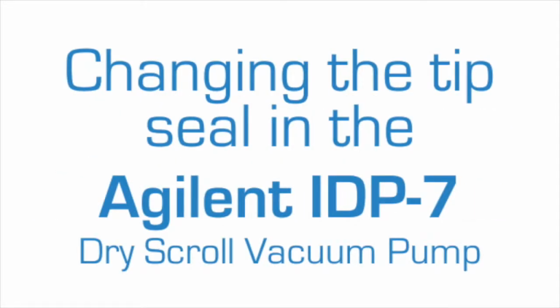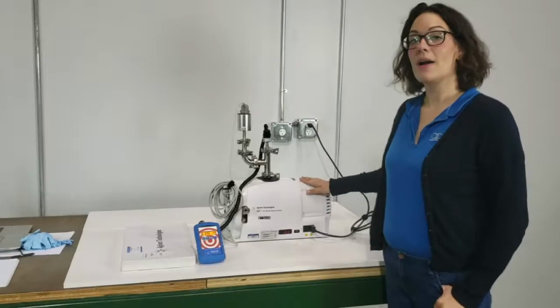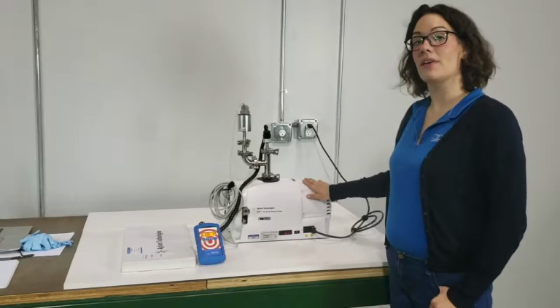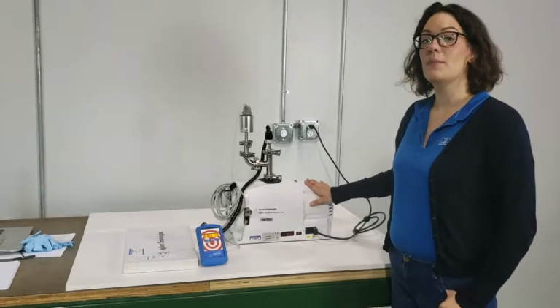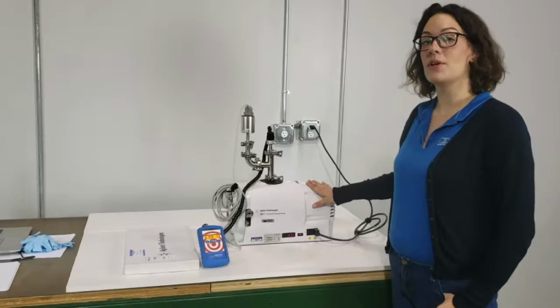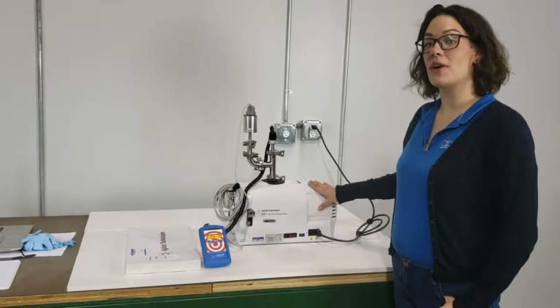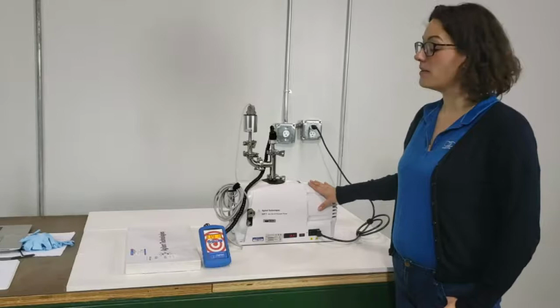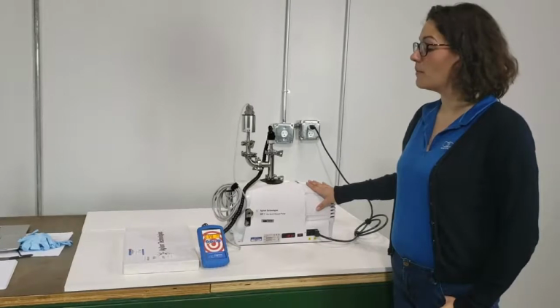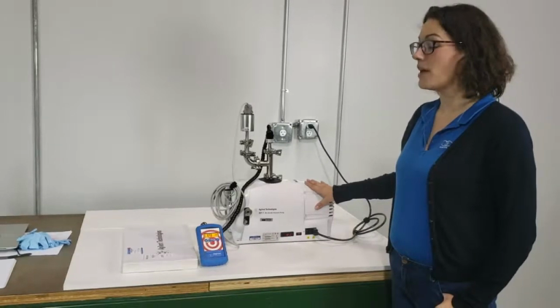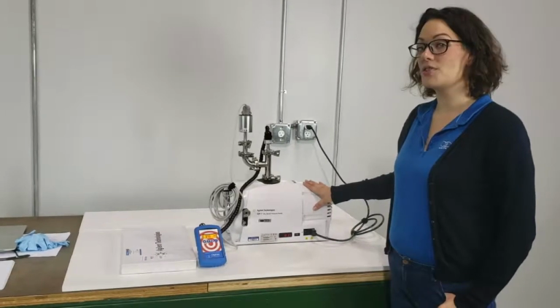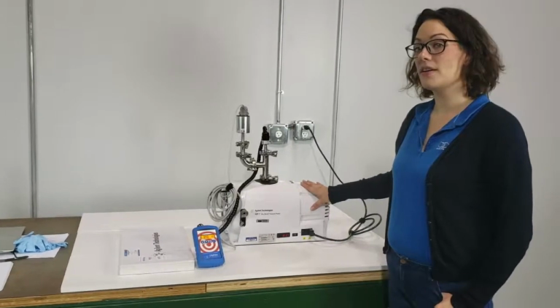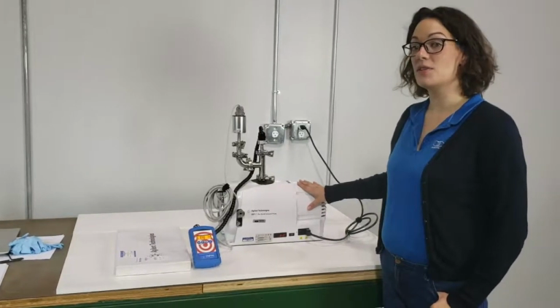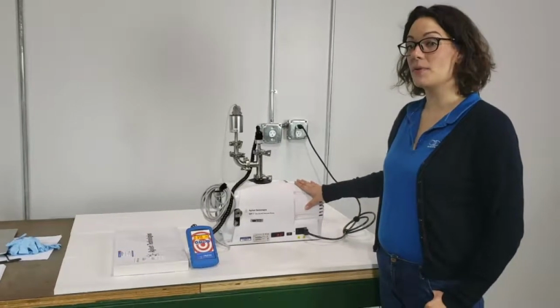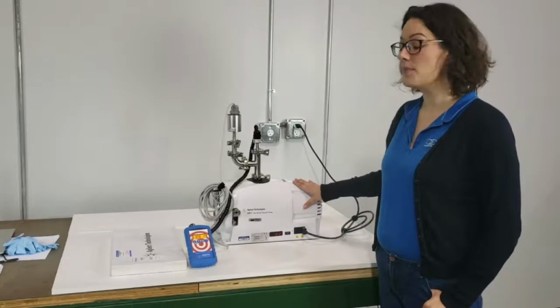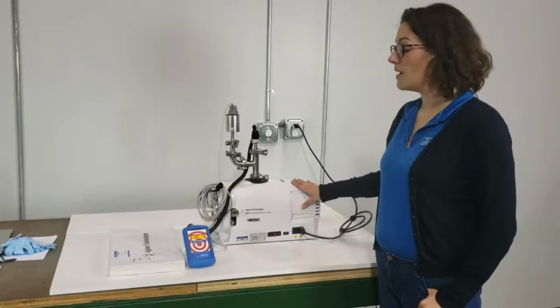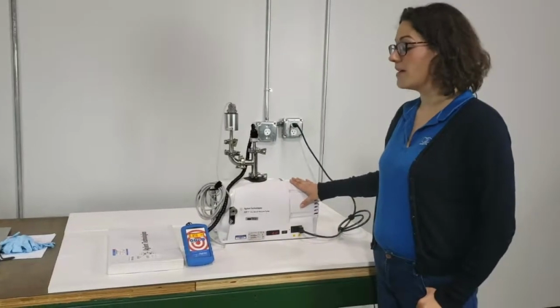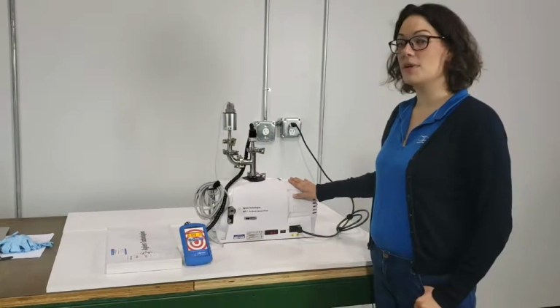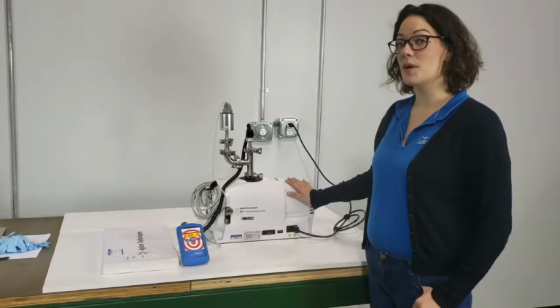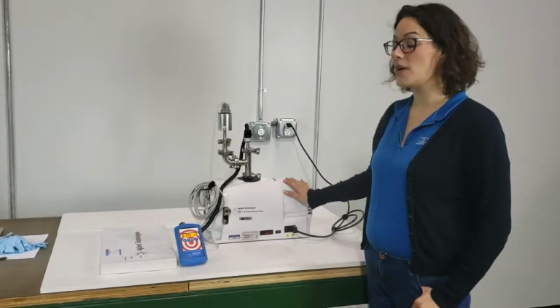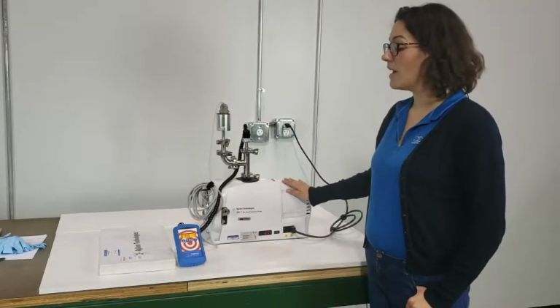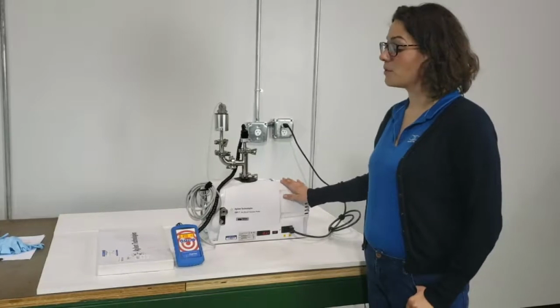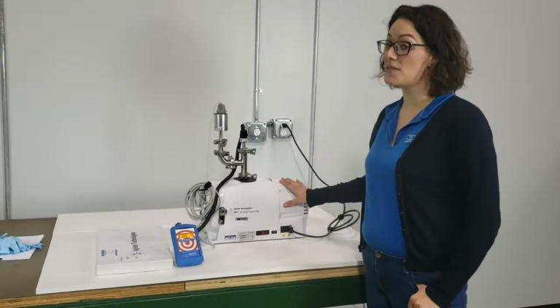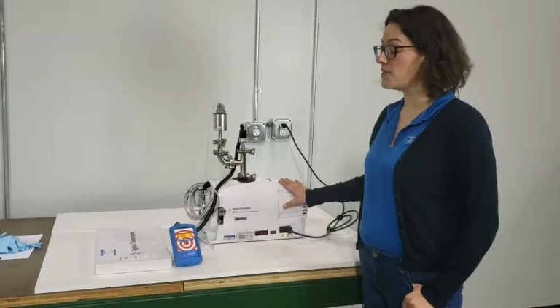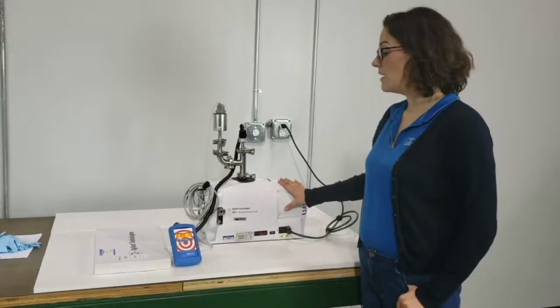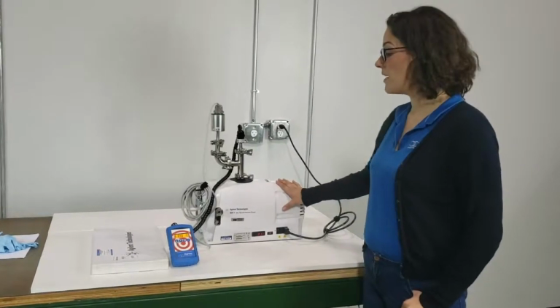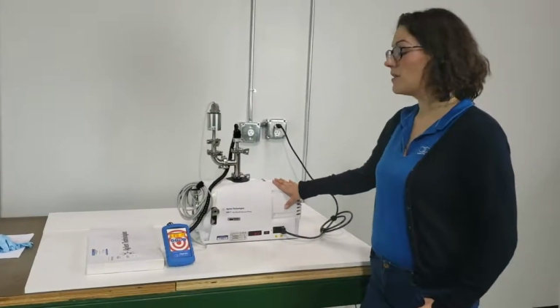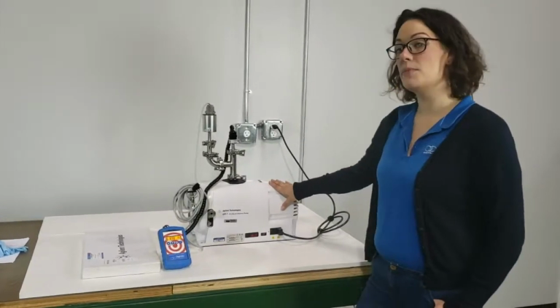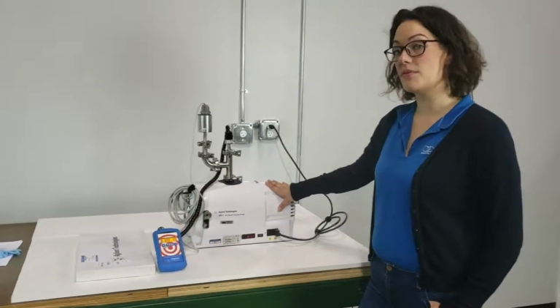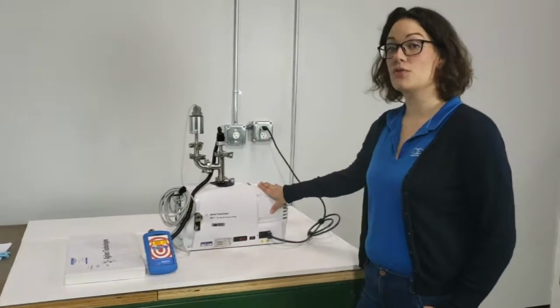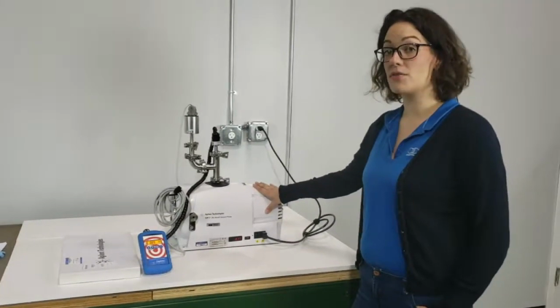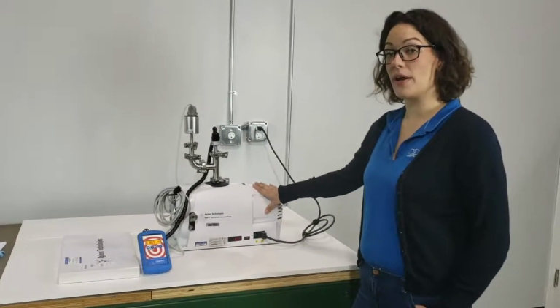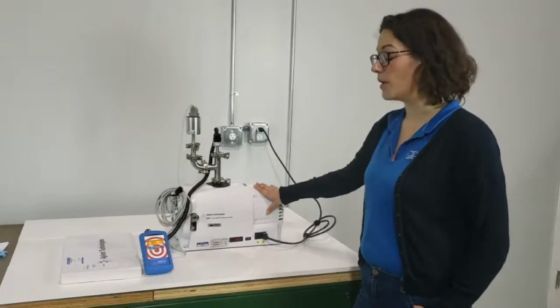Hi everybody, my name is Hillary Traphagan. I'm the lead calibration tech at the Digivac company and today I'm here to demonstrate how to replace the tip seal in the Agilent IDP7 dry scroll vacuum pump.